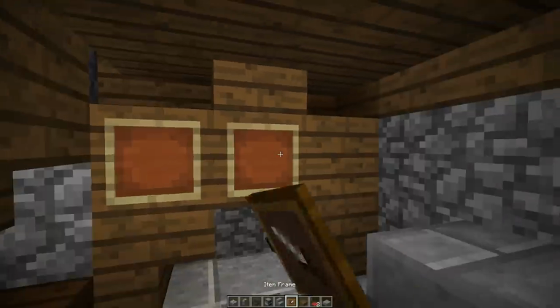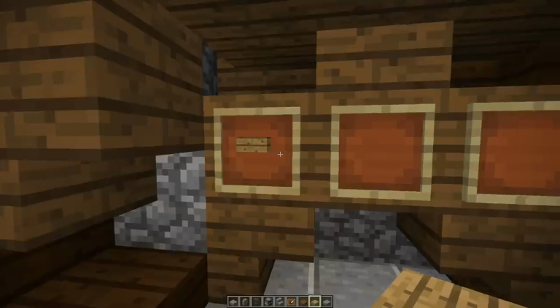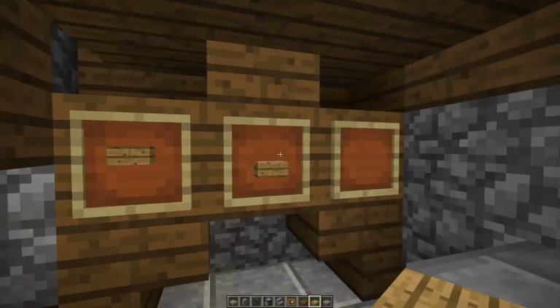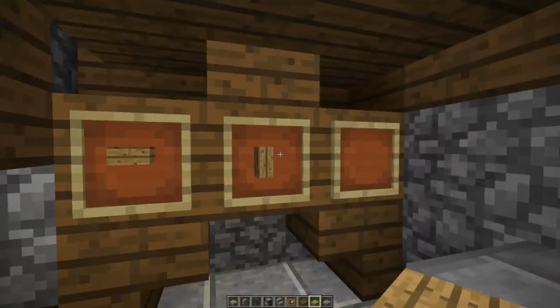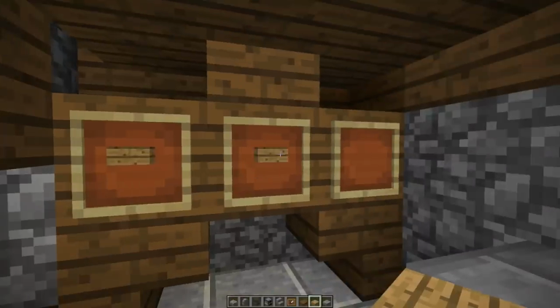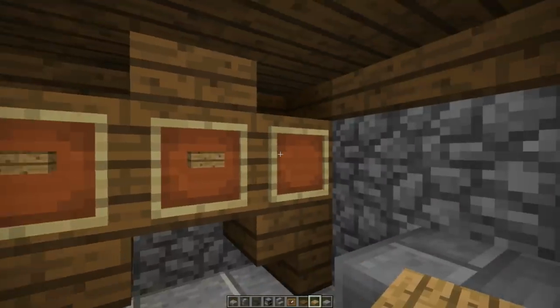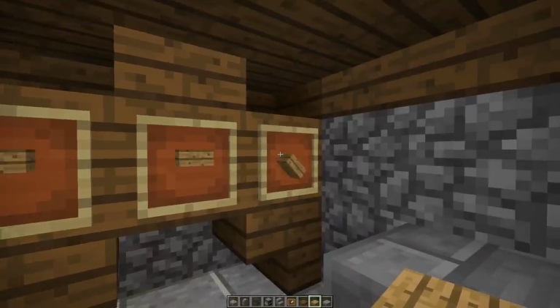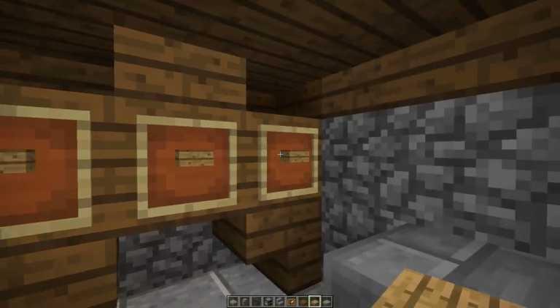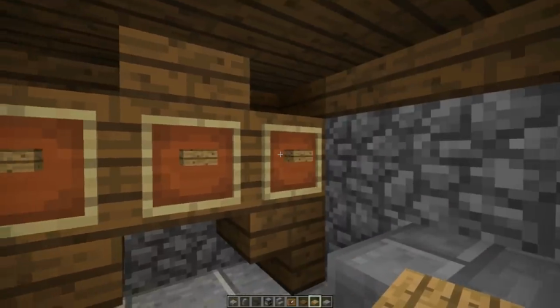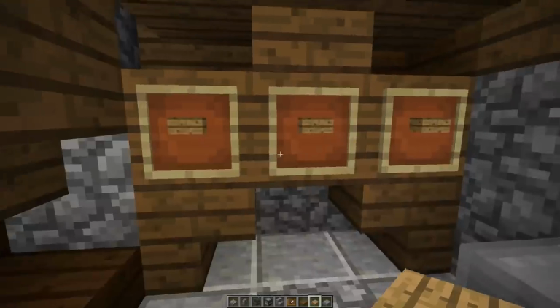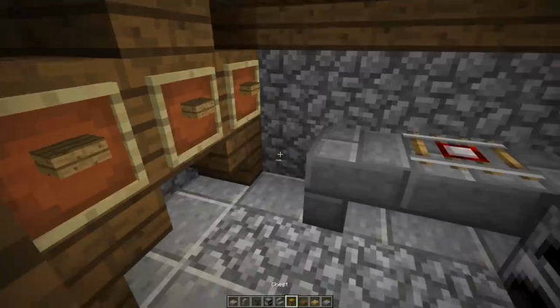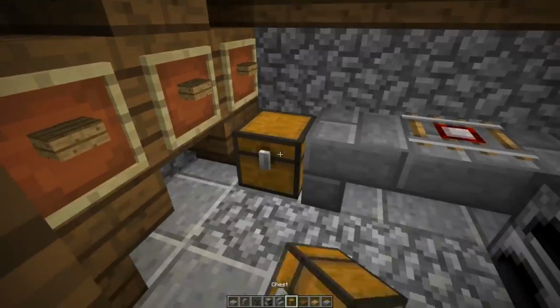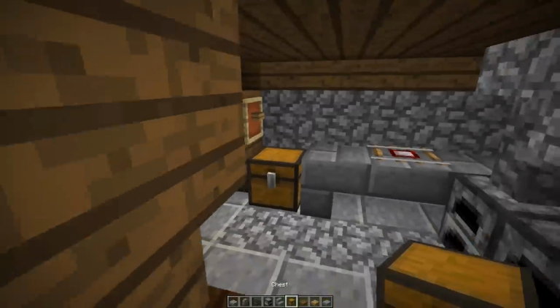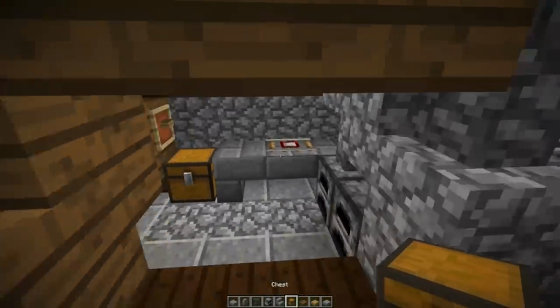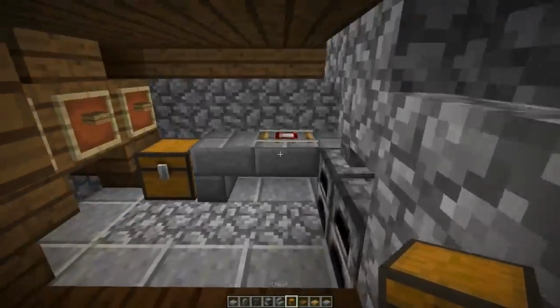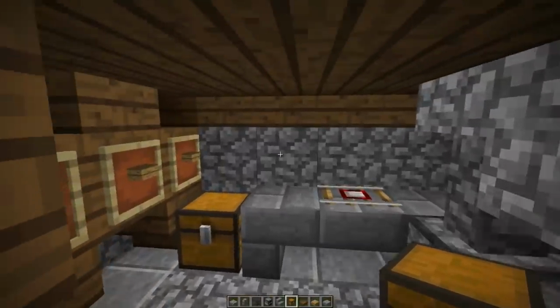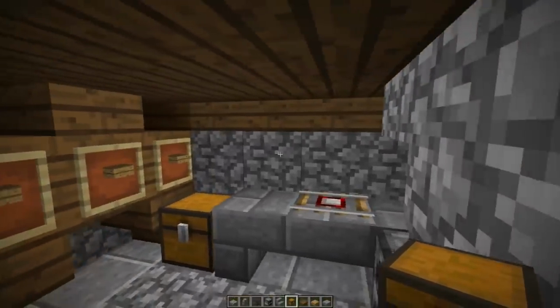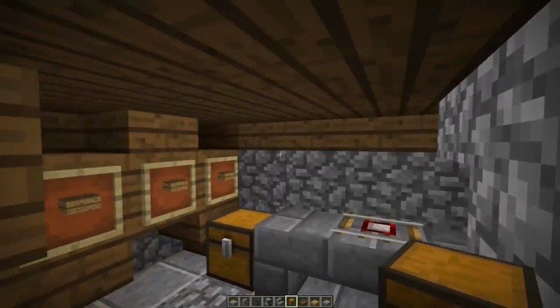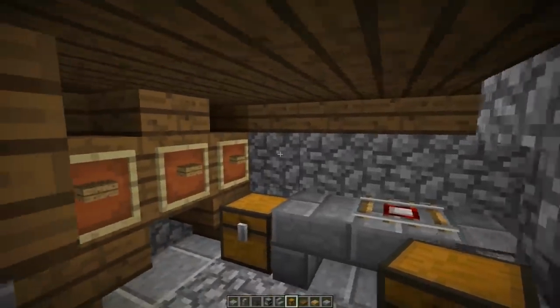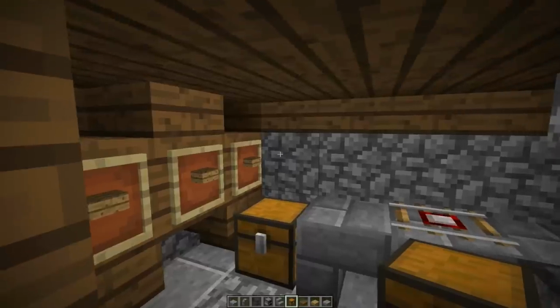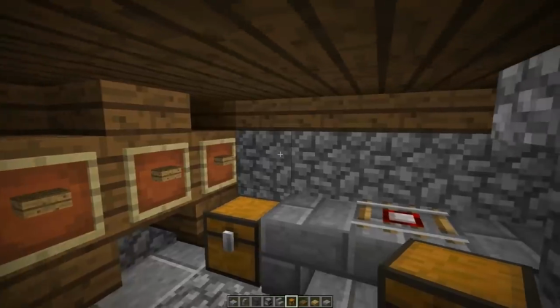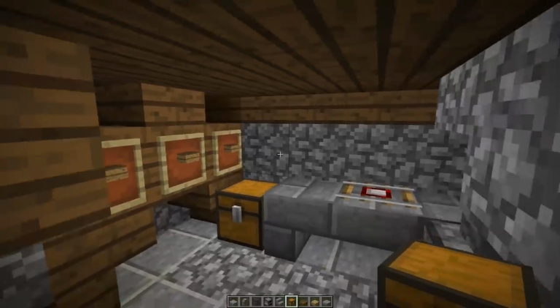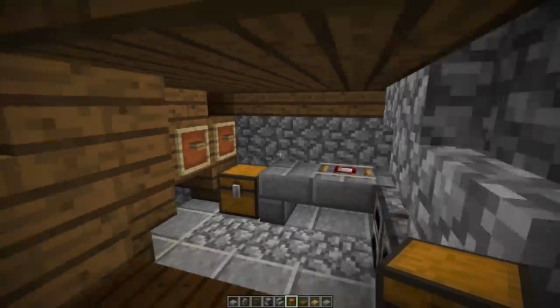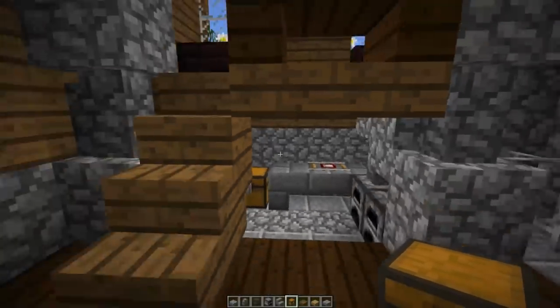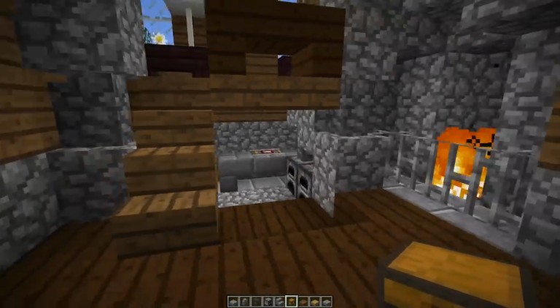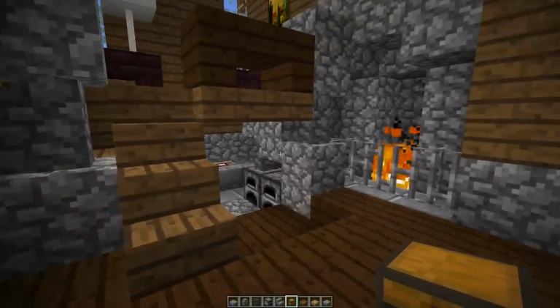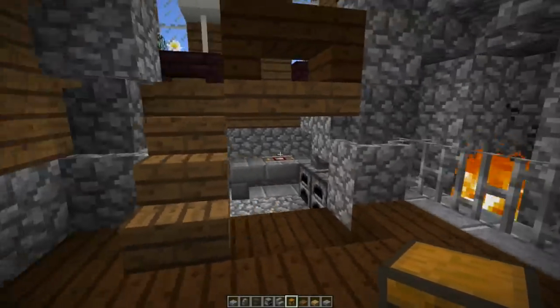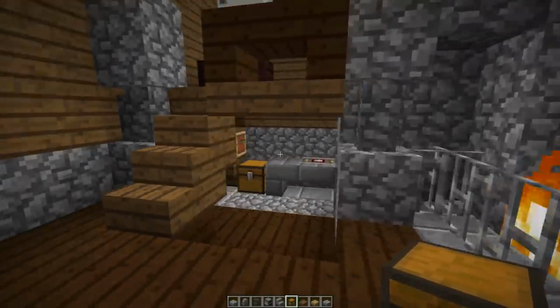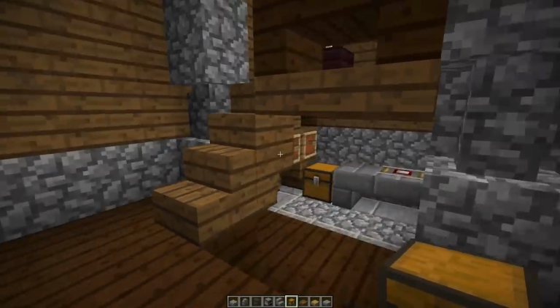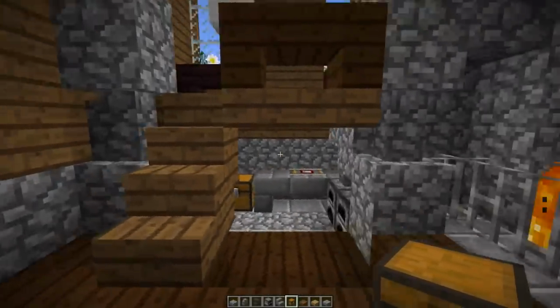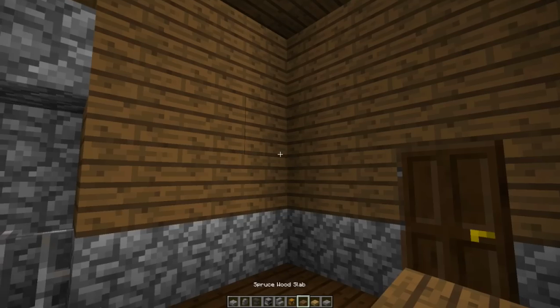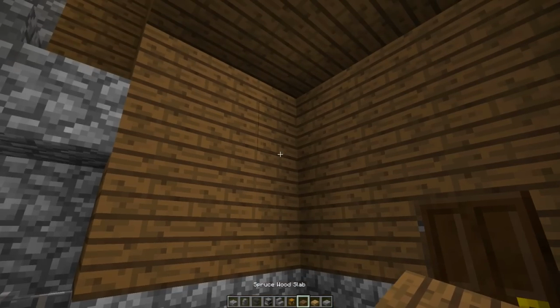So now all we have to do is the final touches, including lighting up this build and placing the chests and all the storage. Finding those little nooks and crannies to fit everything in is the key here.